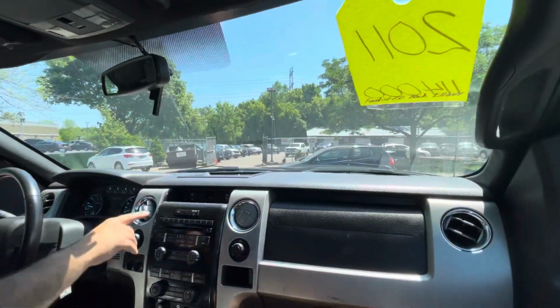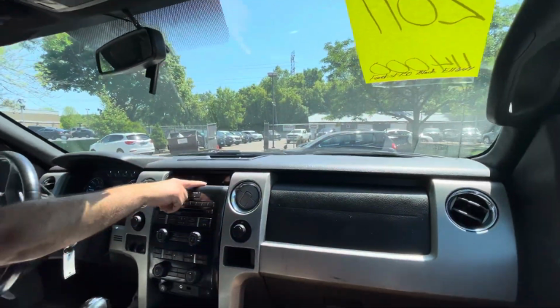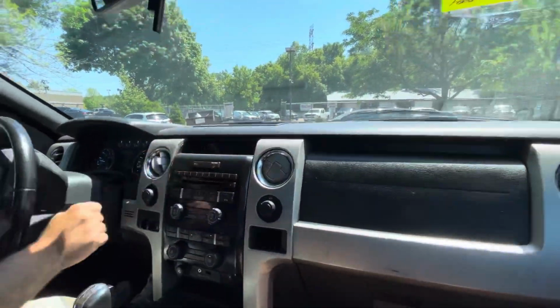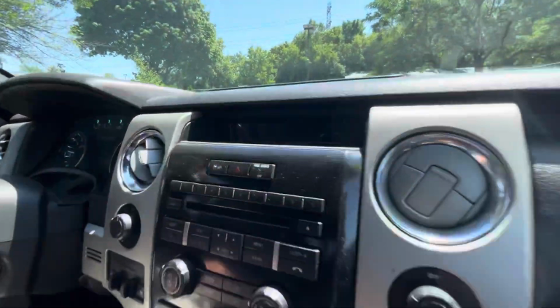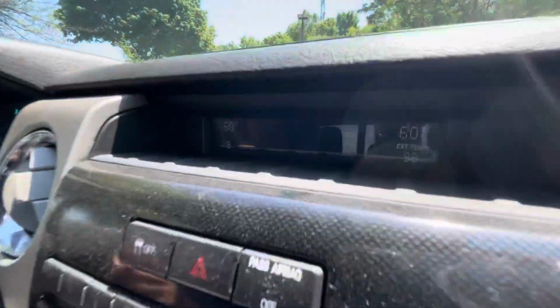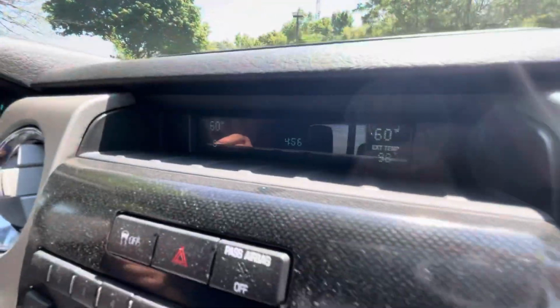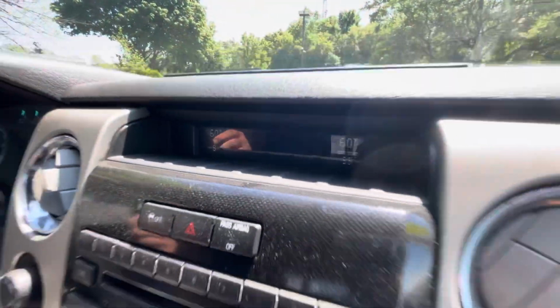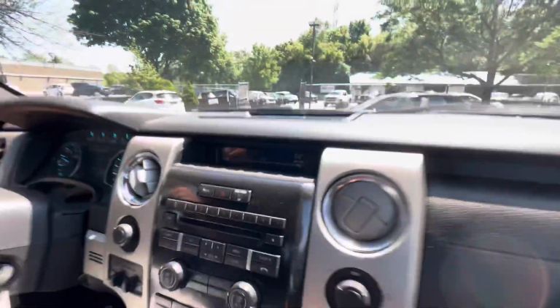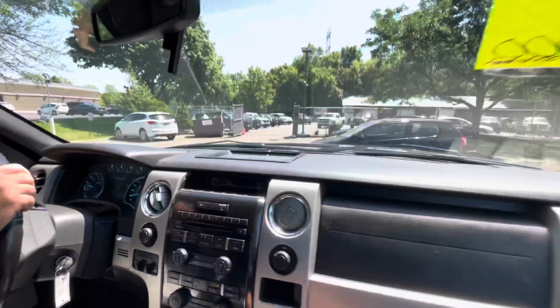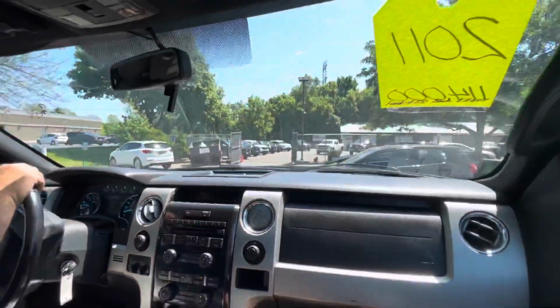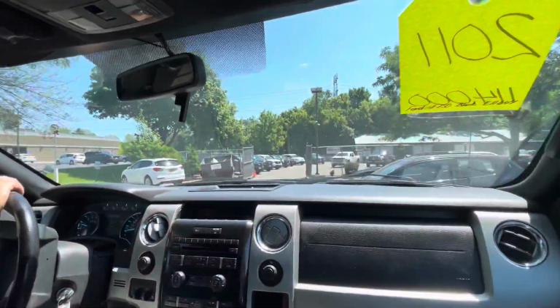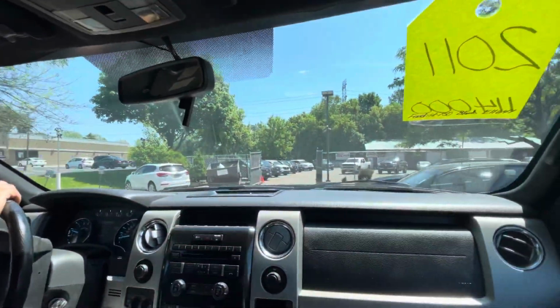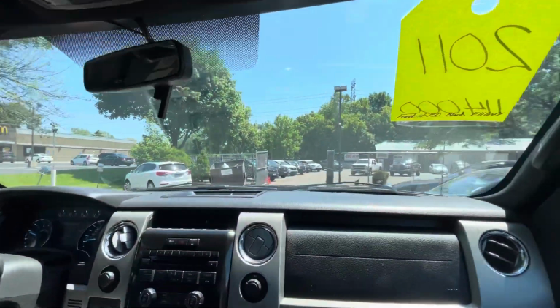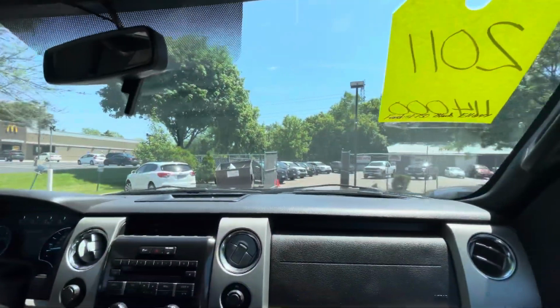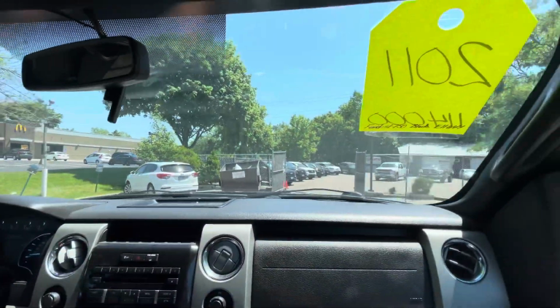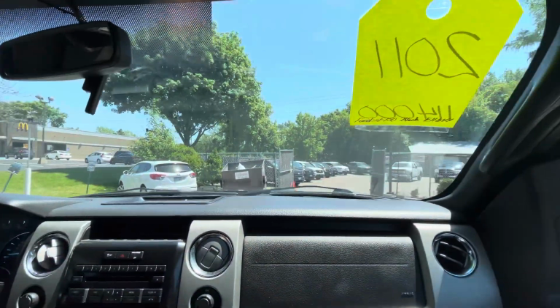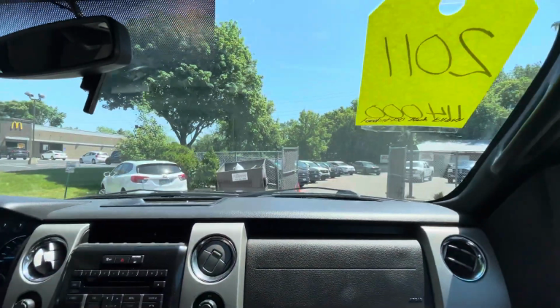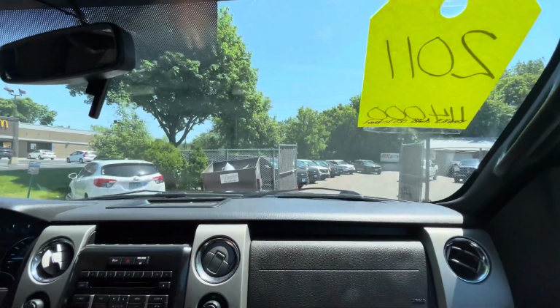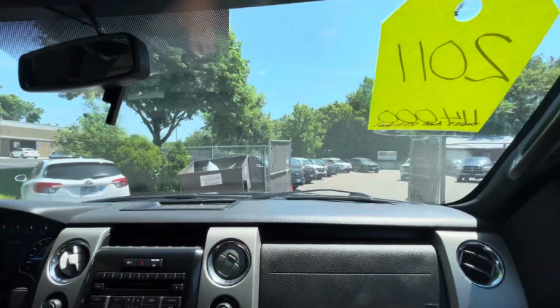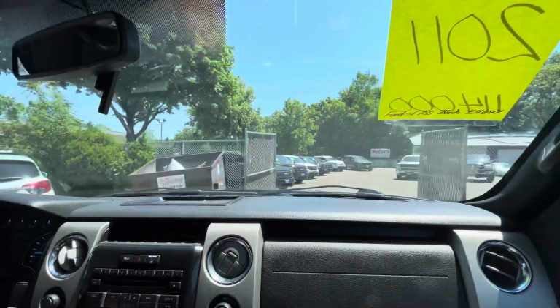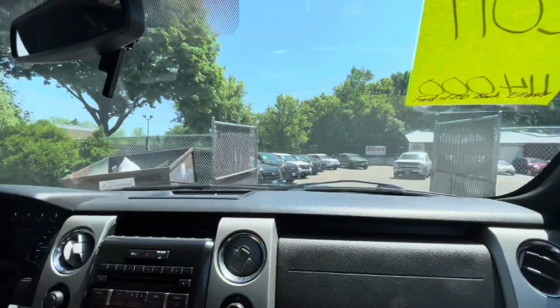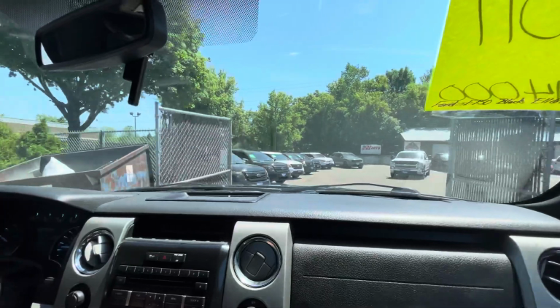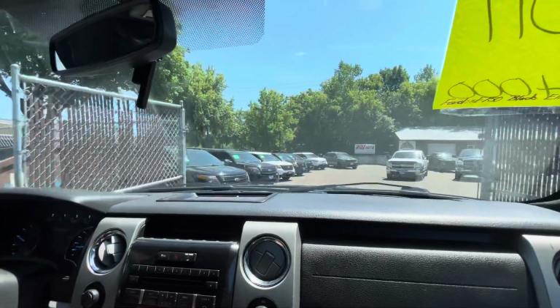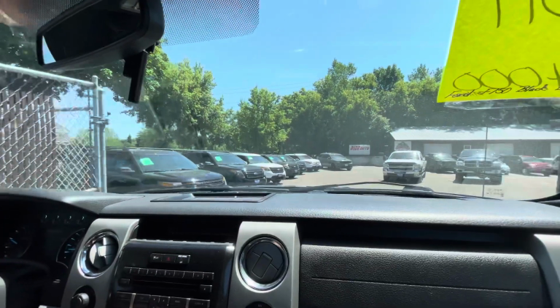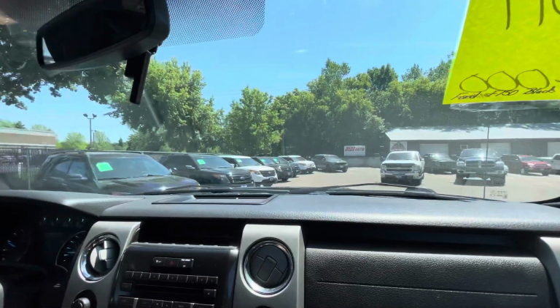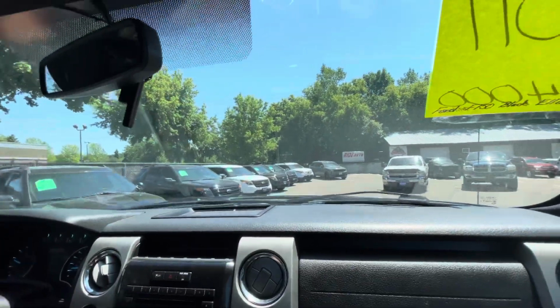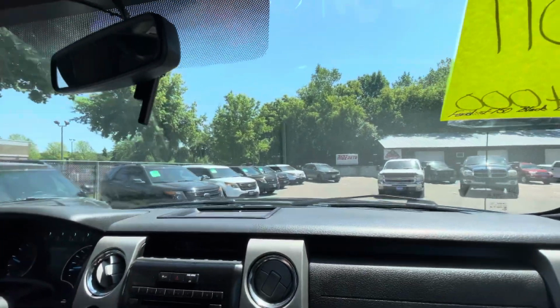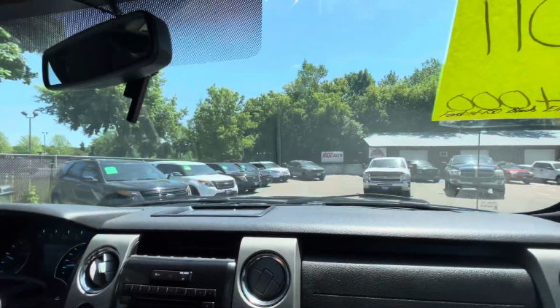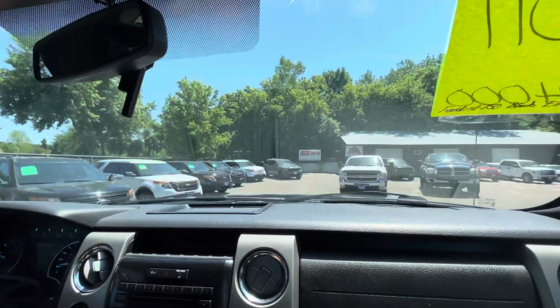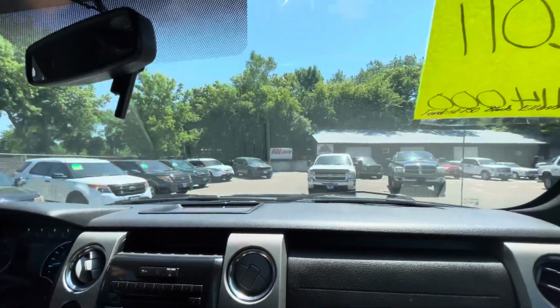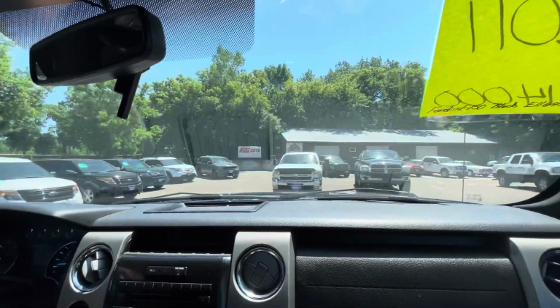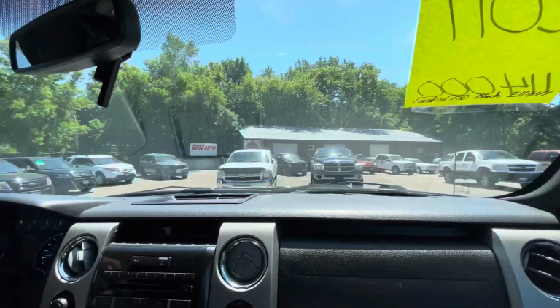Take a look at the temperature — almost 100 degrees, humid and hot — but nice and cool in here in the FX4. Right now we have a lot of F-150s for you to choose from, including all trim models.